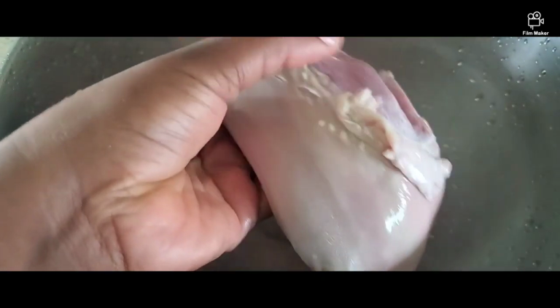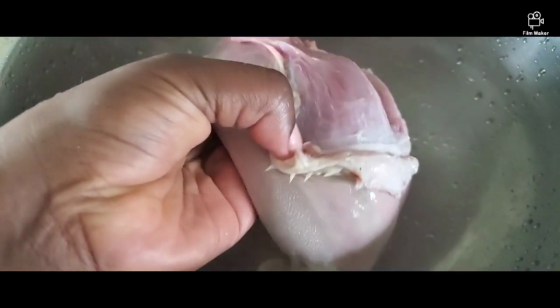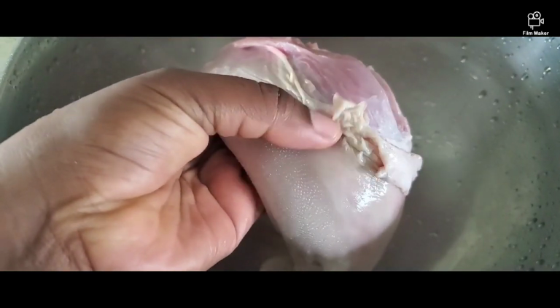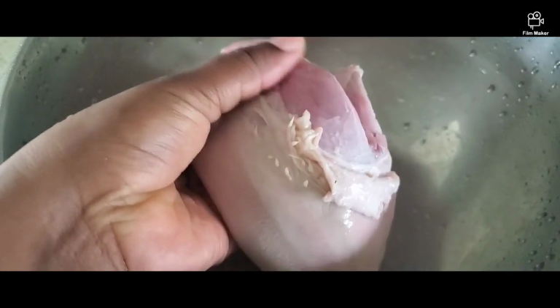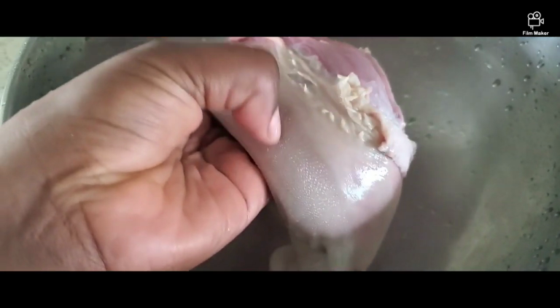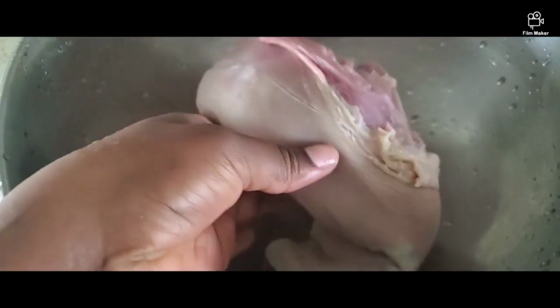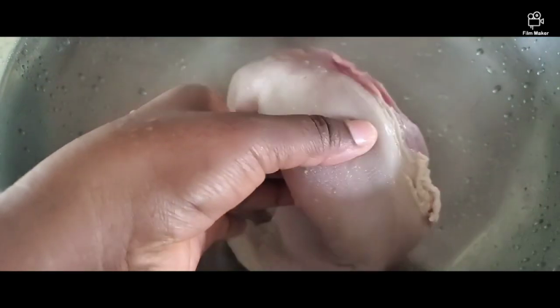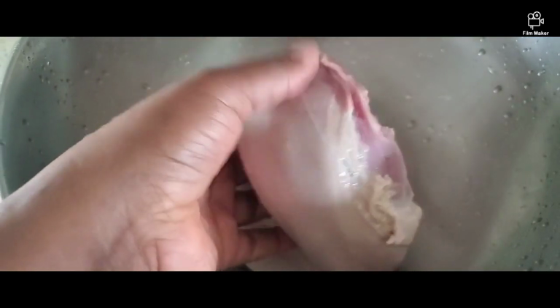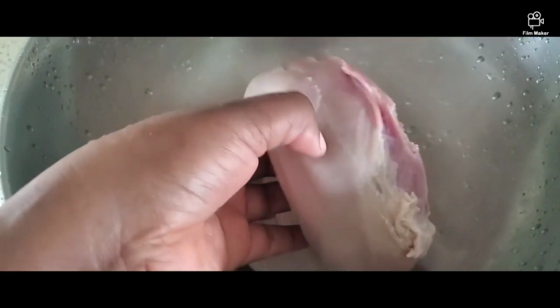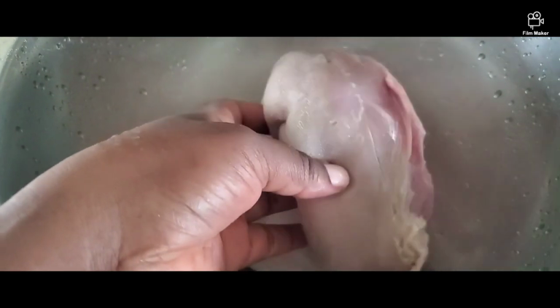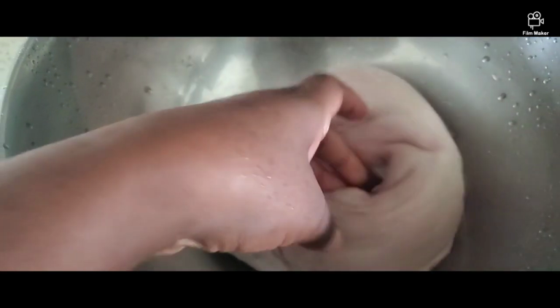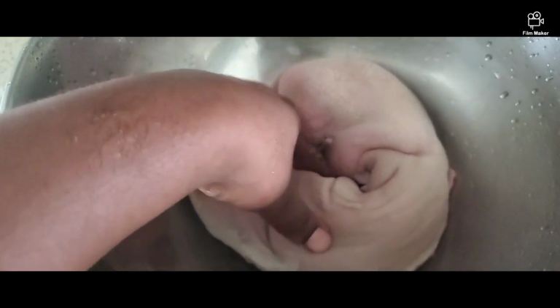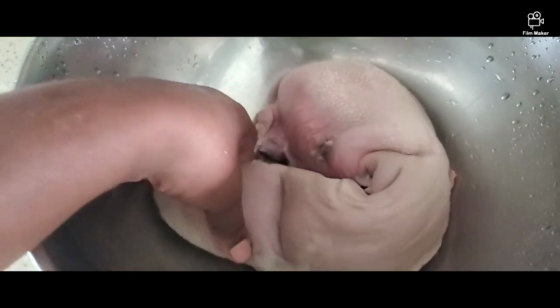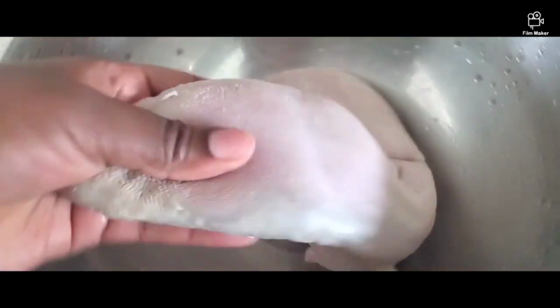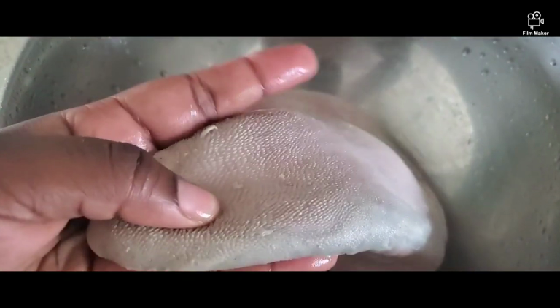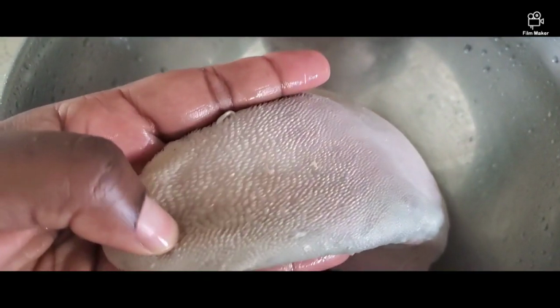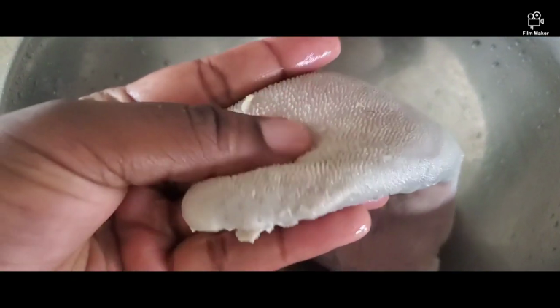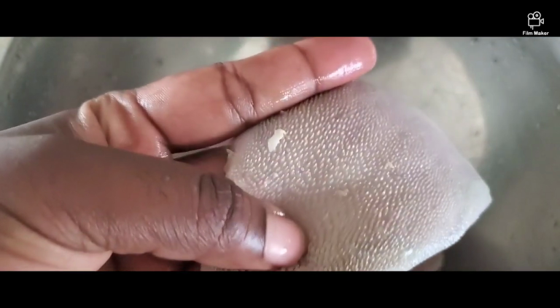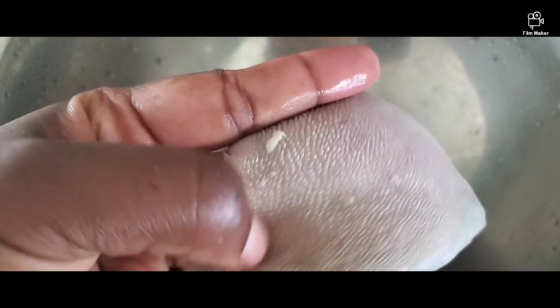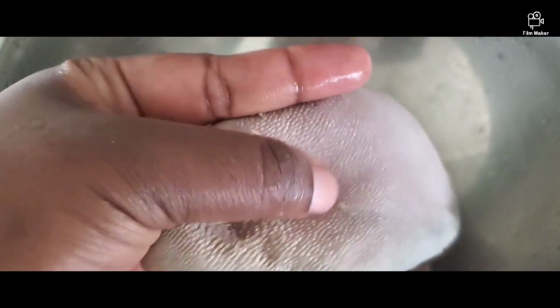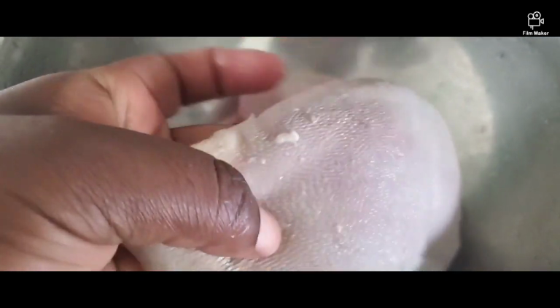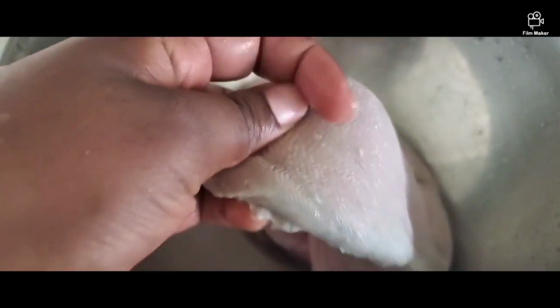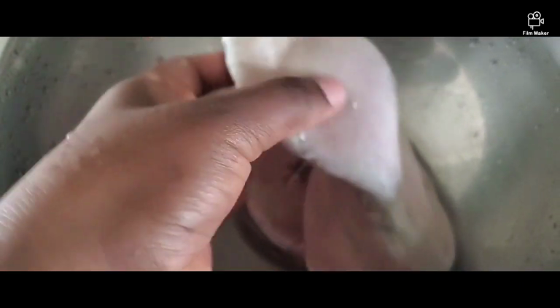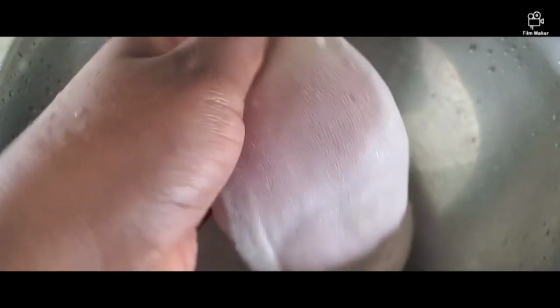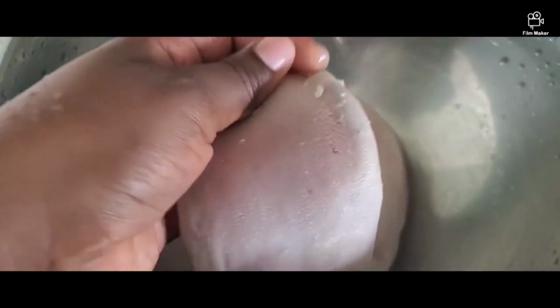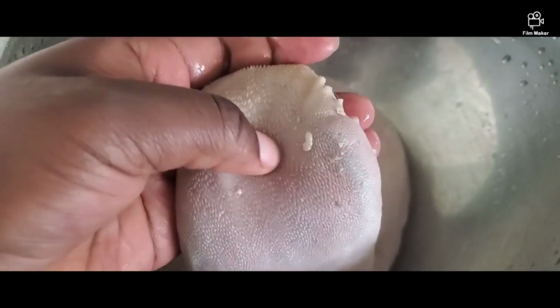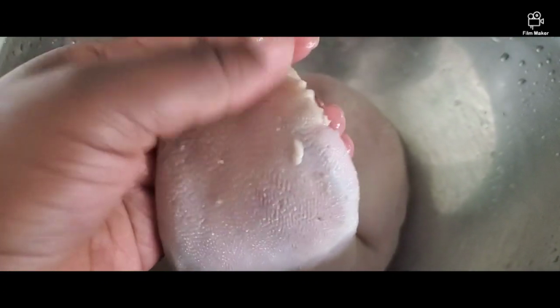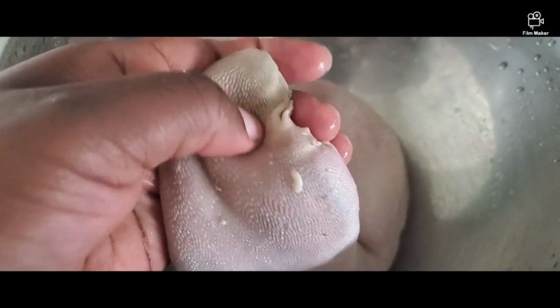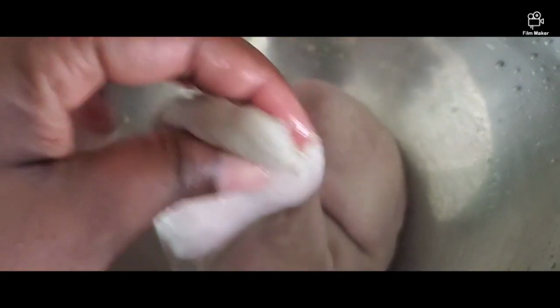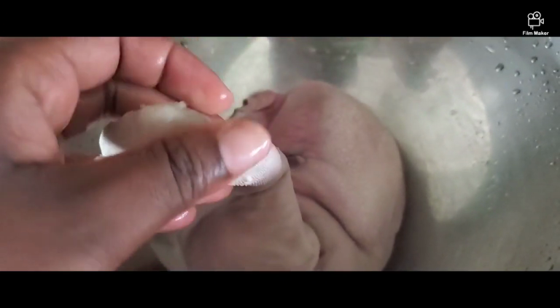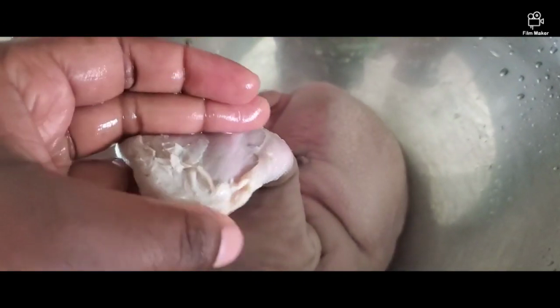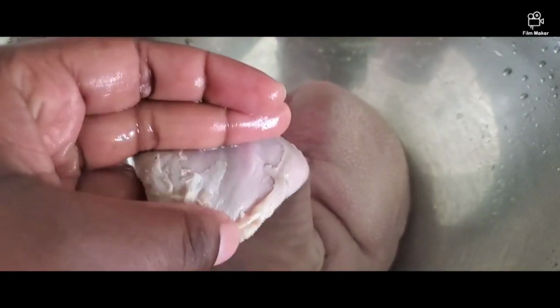Now, back to today's business. That is my cow tongue — I had already washed it and as you can see it's very clean. What is left is for me to remove that hard part of the cow tongue.